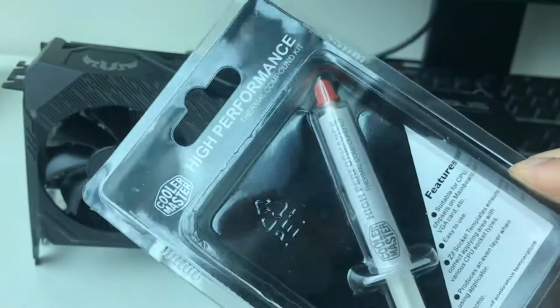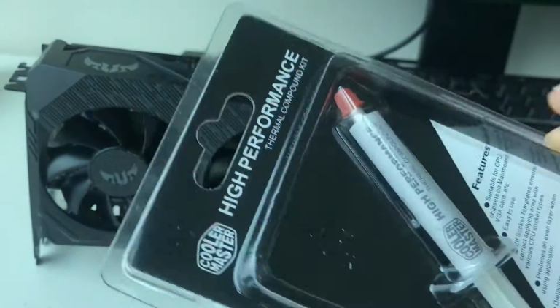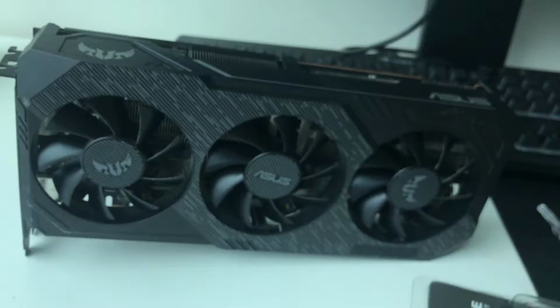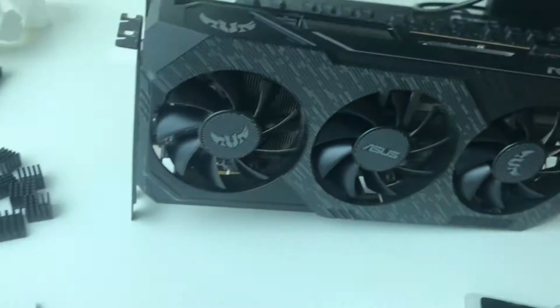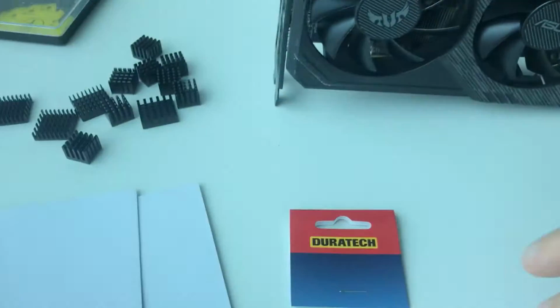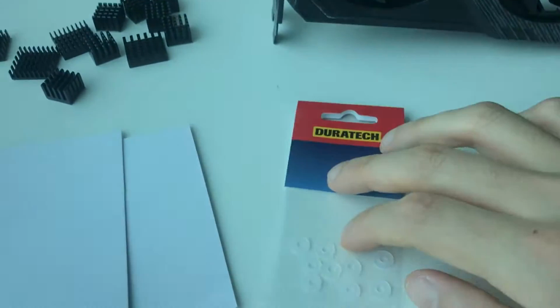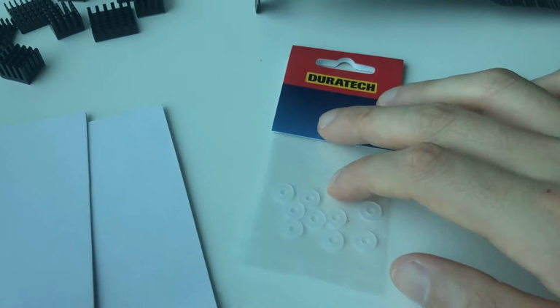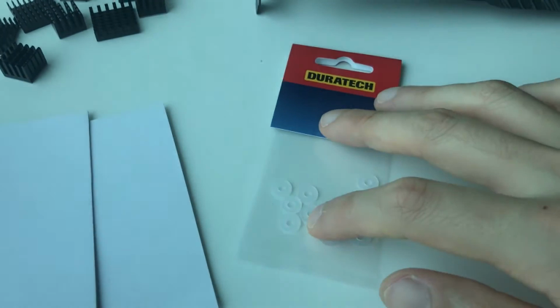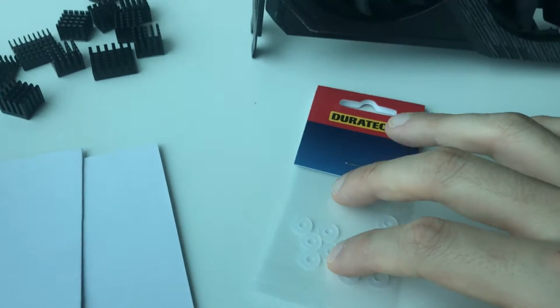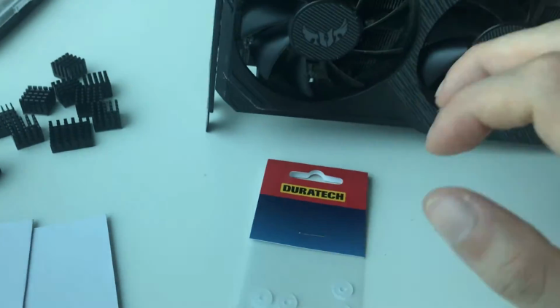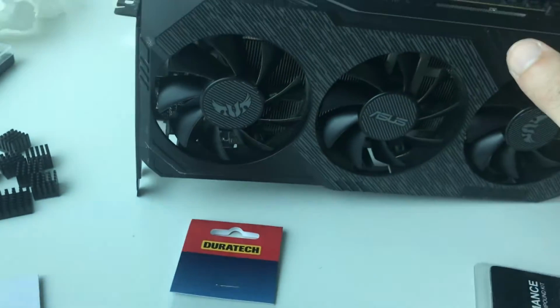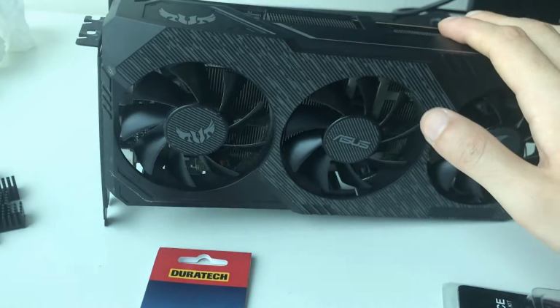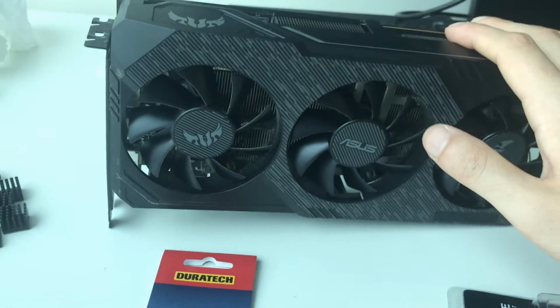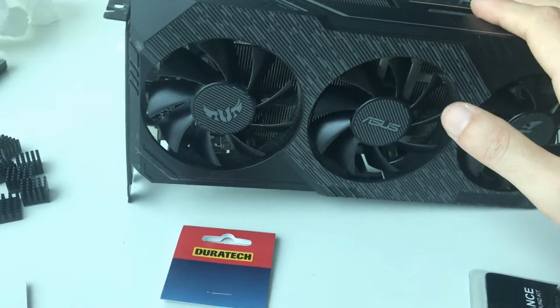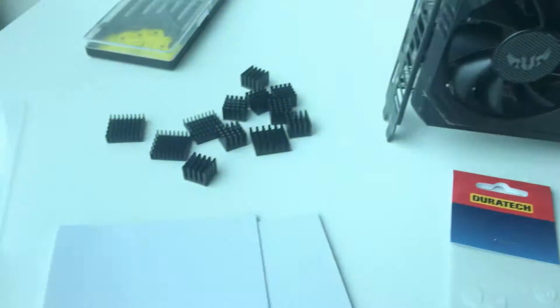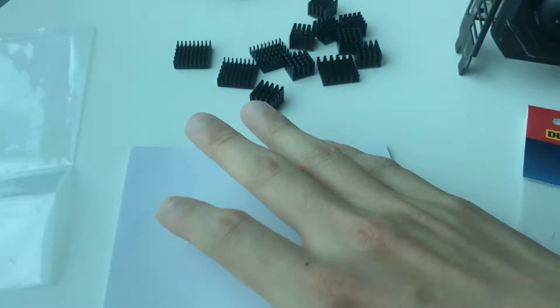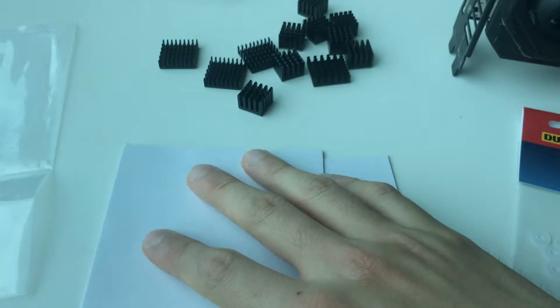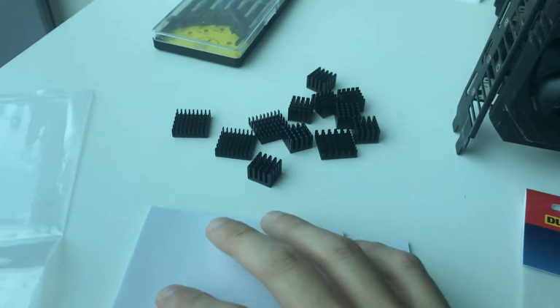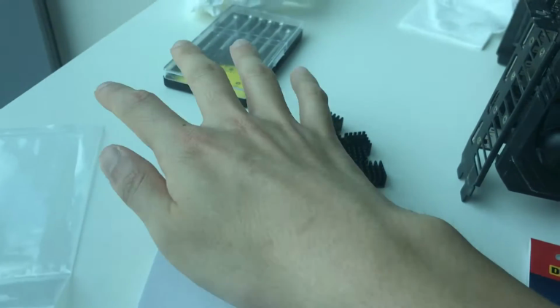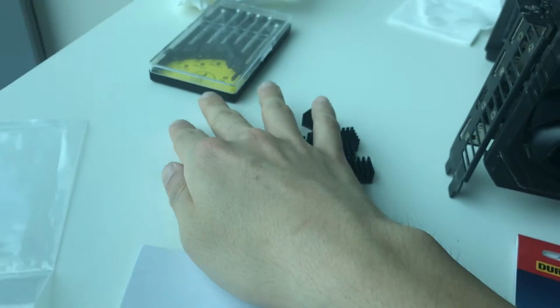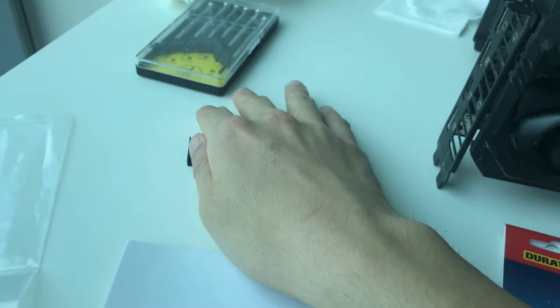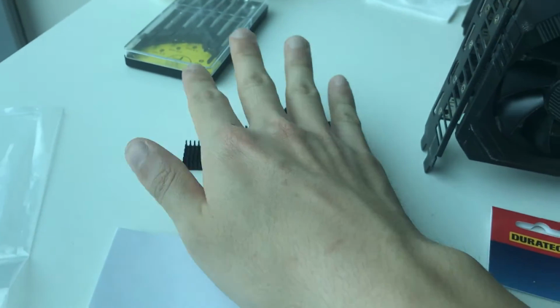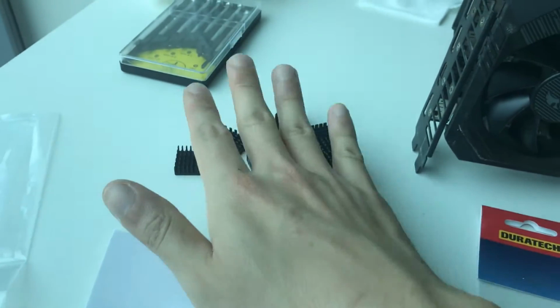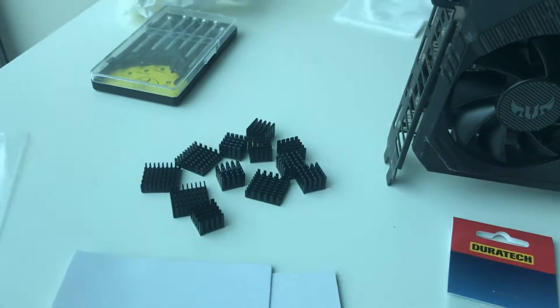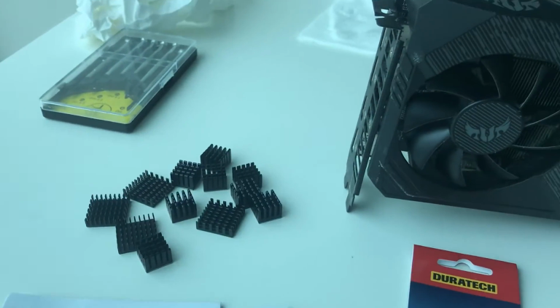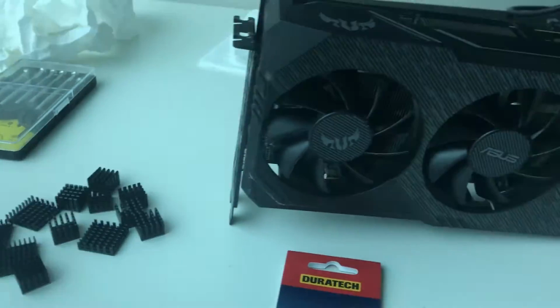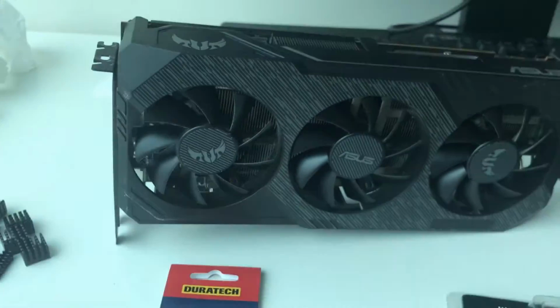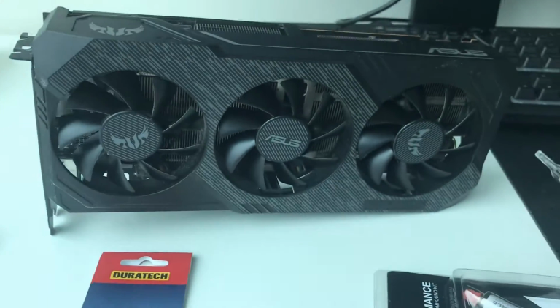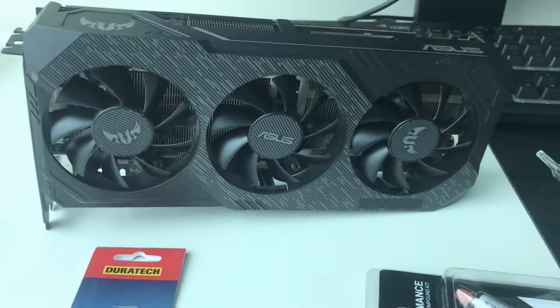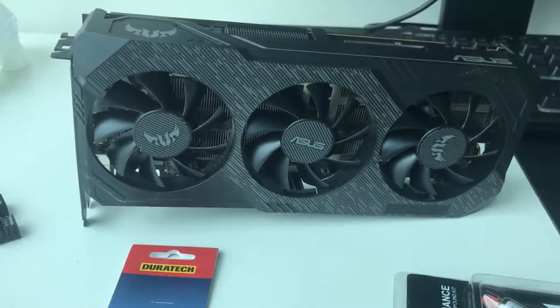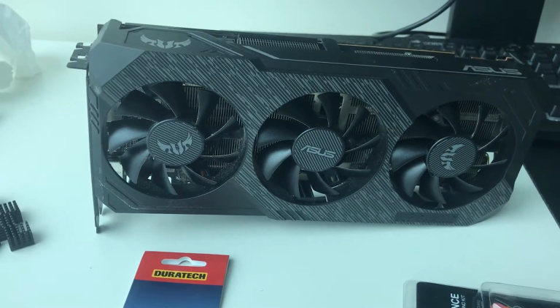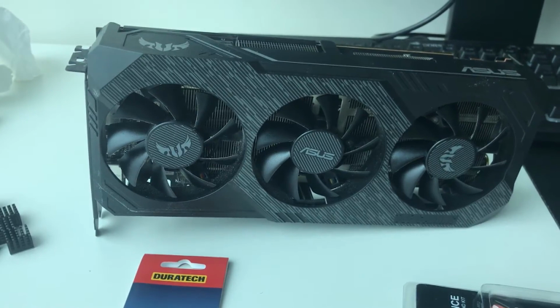Give it a fresh thermal paste, I'll give it some washers to increase the mounting pressure of the heat sink. Got some thermal pads, and I'll try to slap on some extra heat sinks in there. So yeah, let's get started!